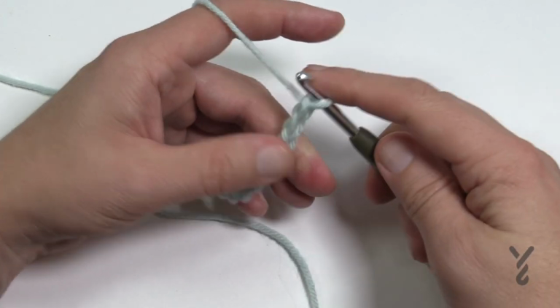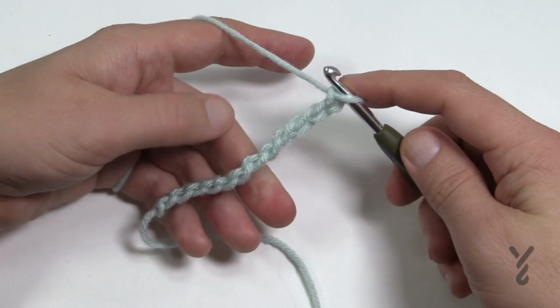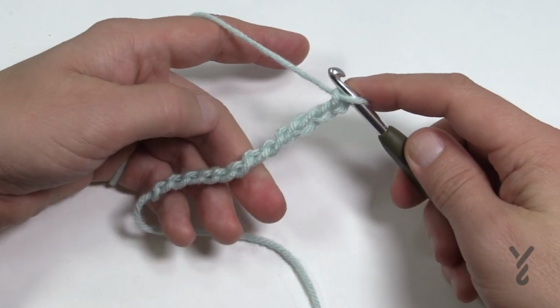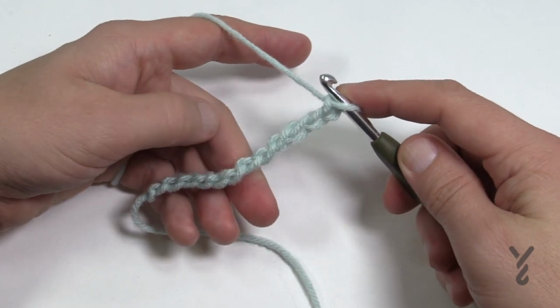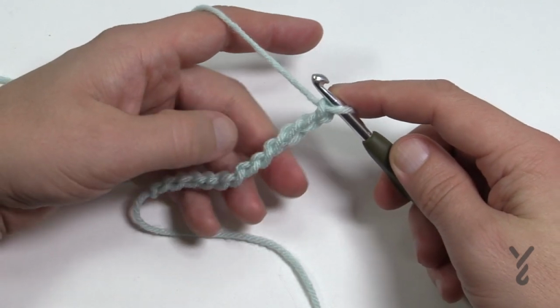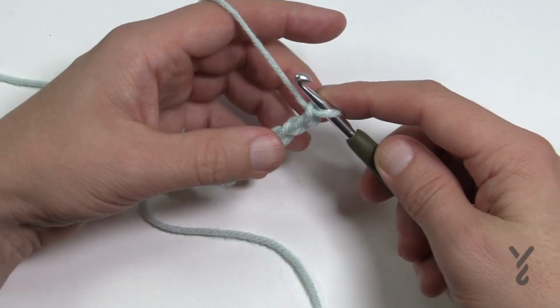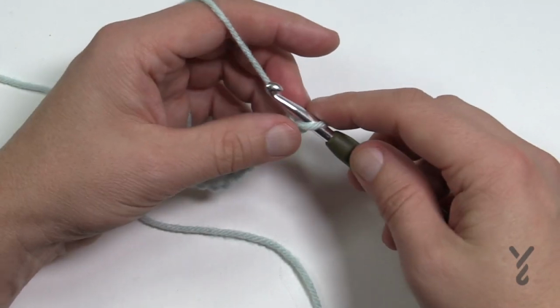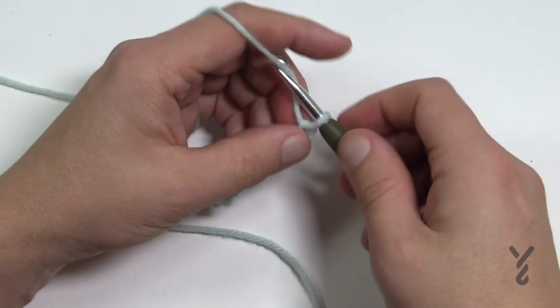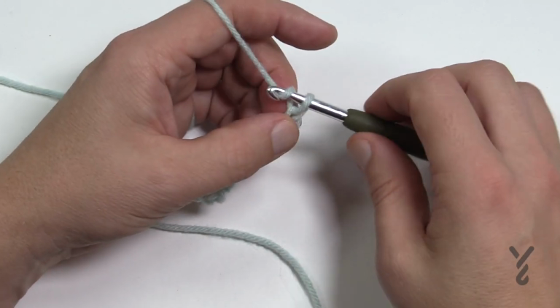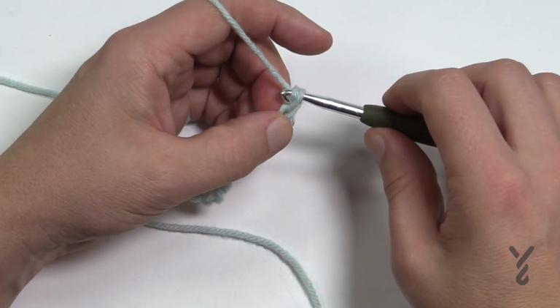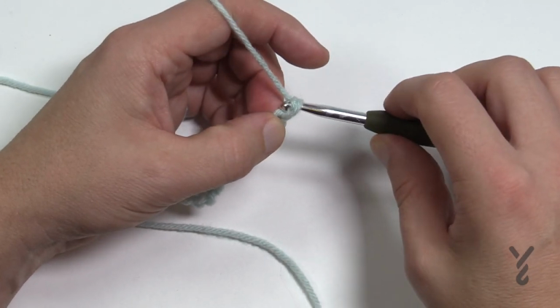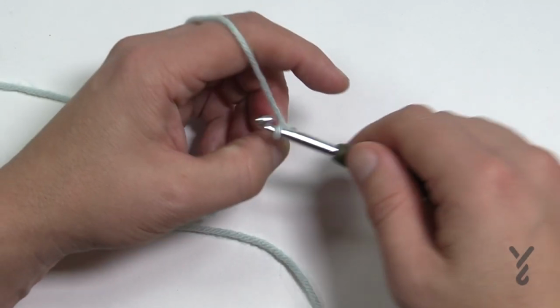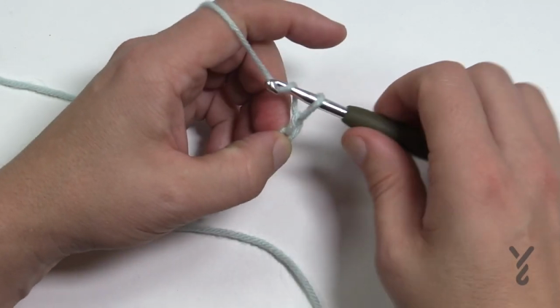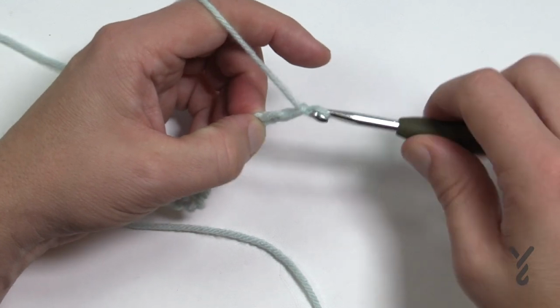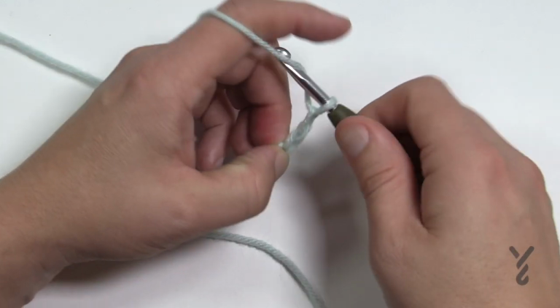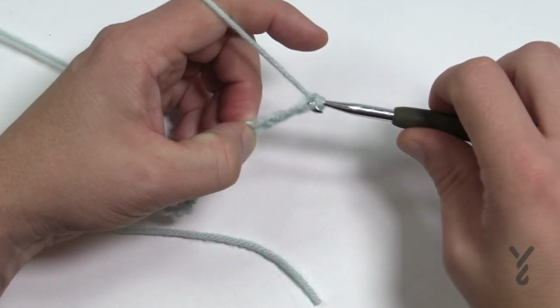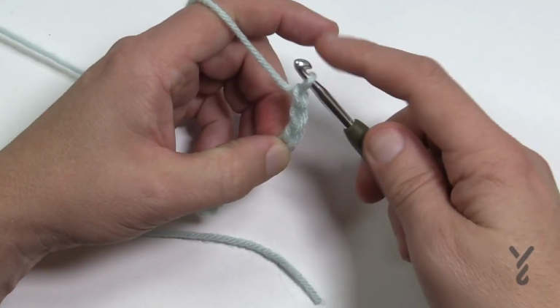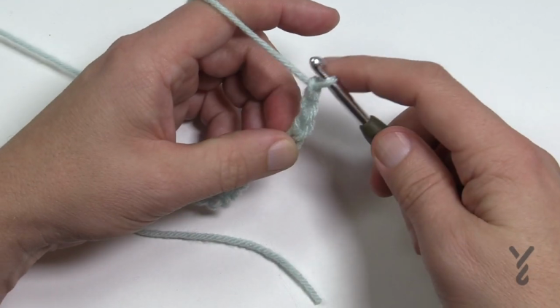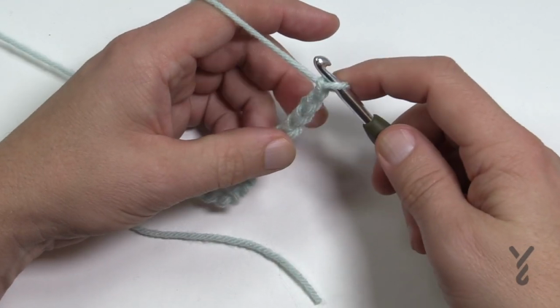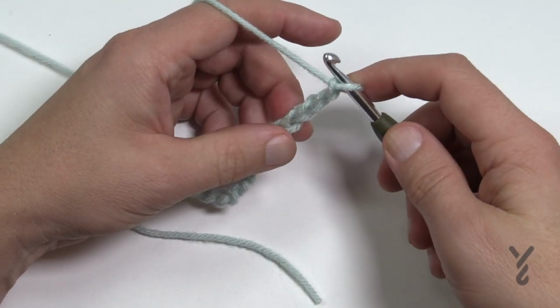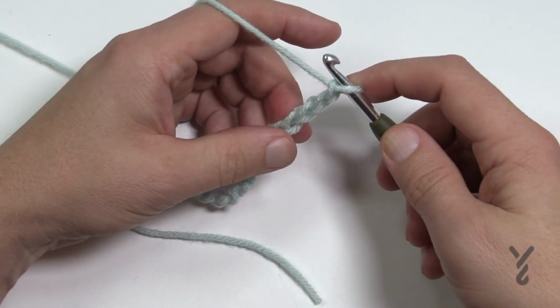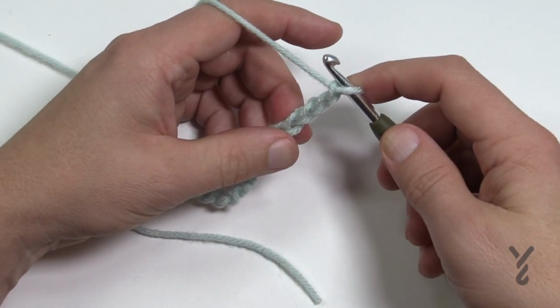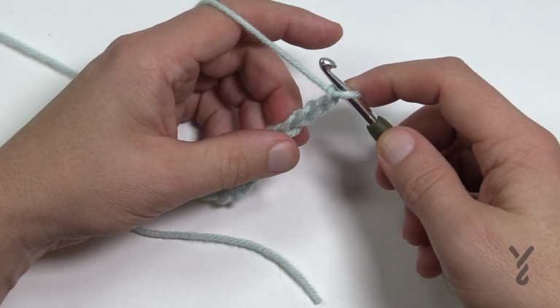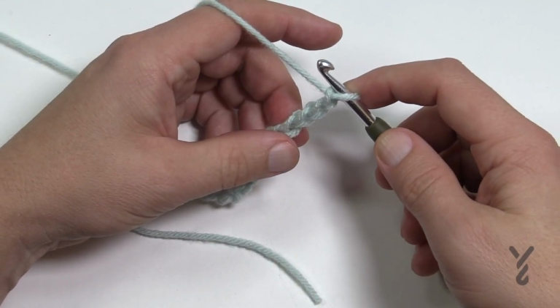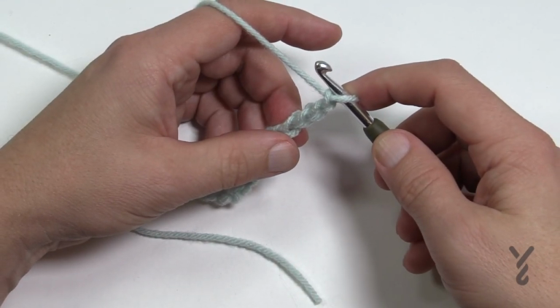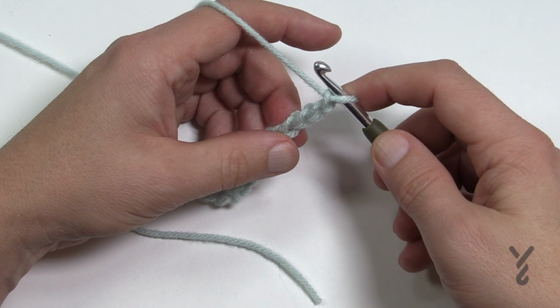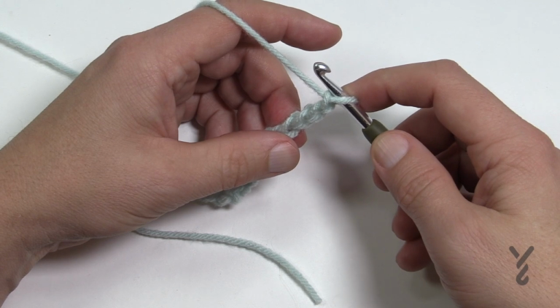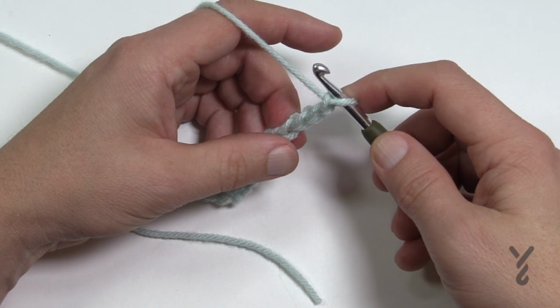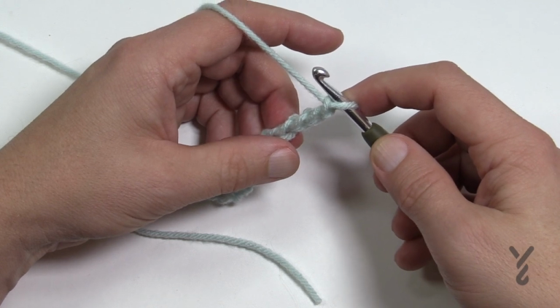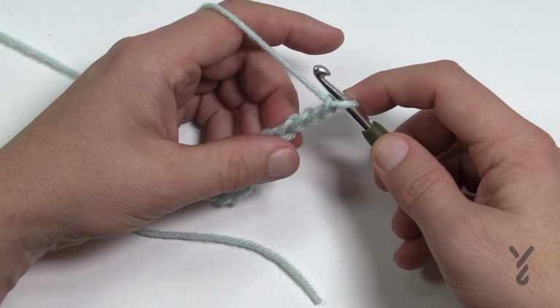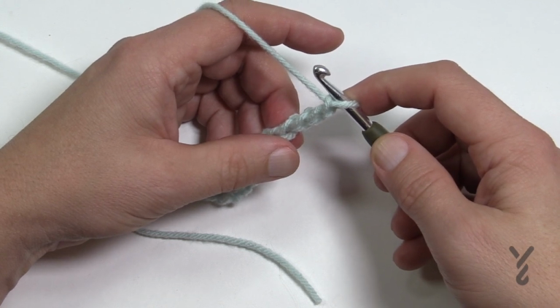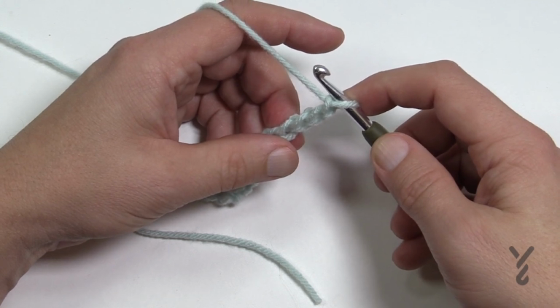If you'd like to change the size of the afghan, keep it in multiples of four. Once you're satisfied with the width, just add three and it will keep it in balance. Once you have your chain done, we're going to work our way across. Put me on pause now and then see me back here in just a moment.